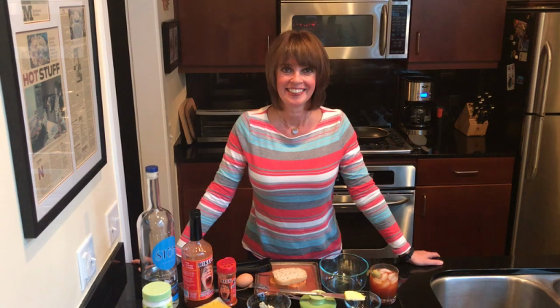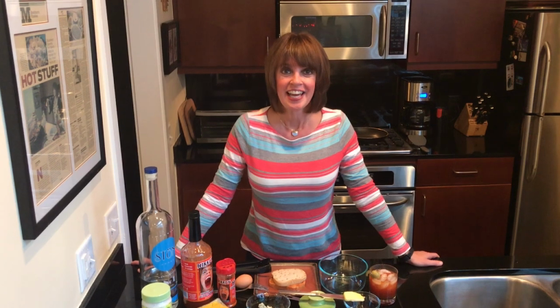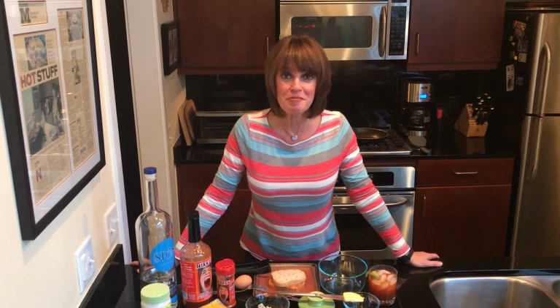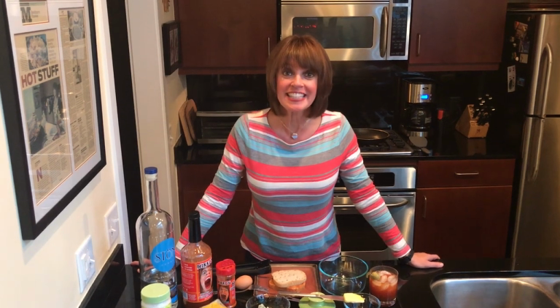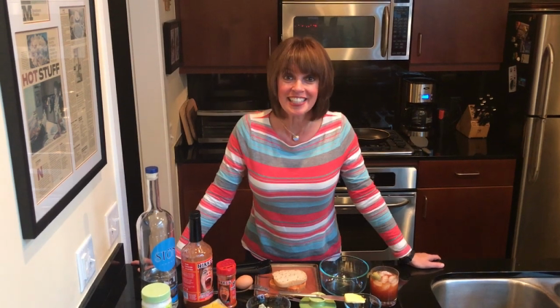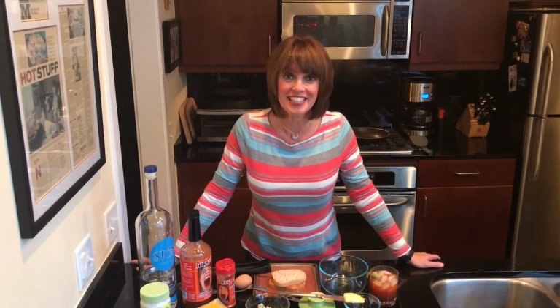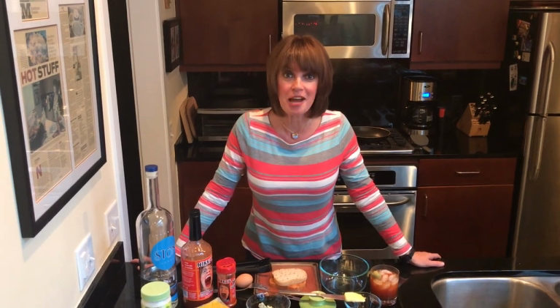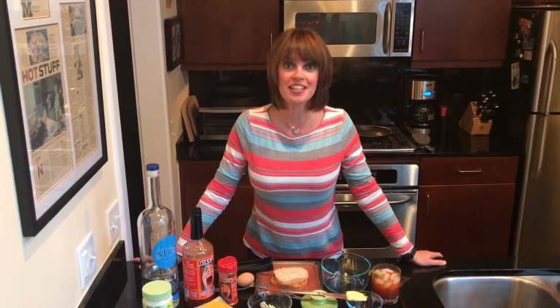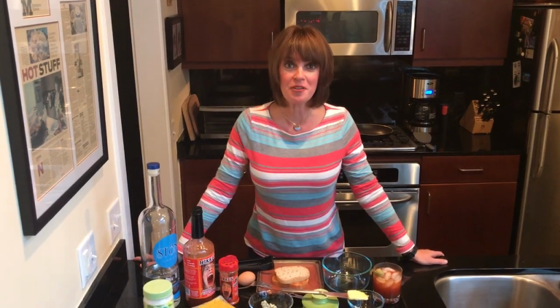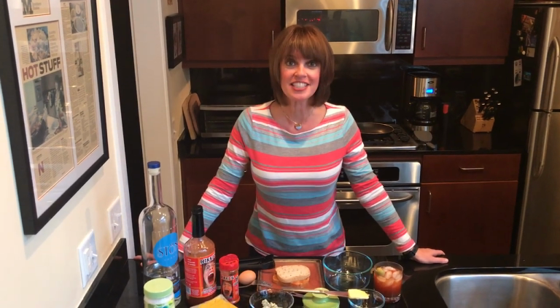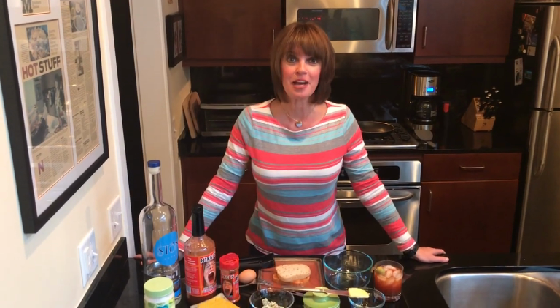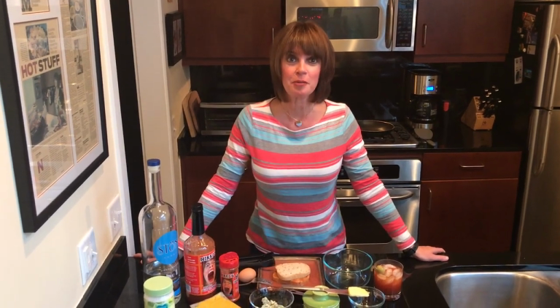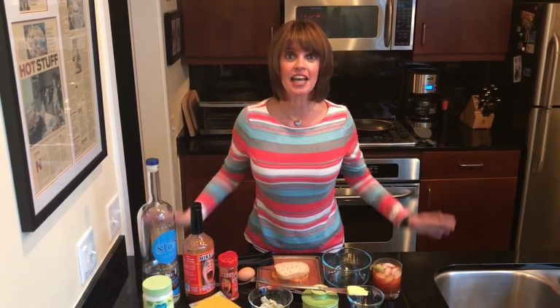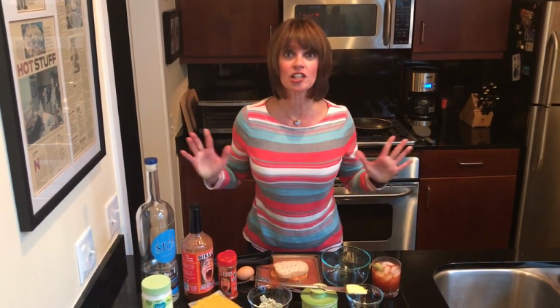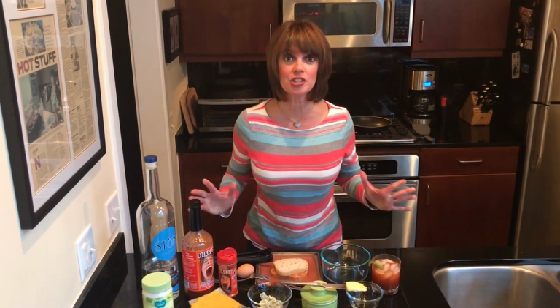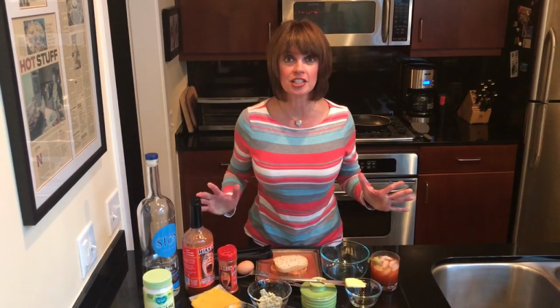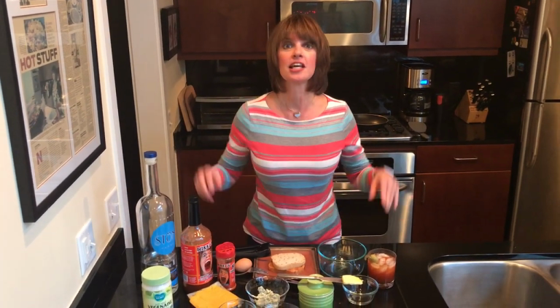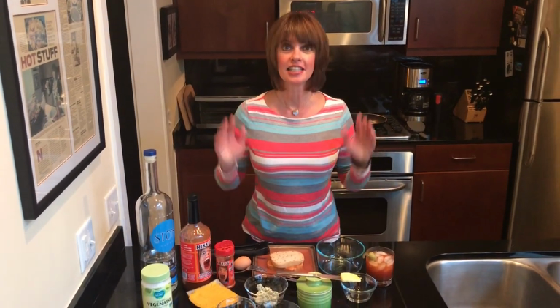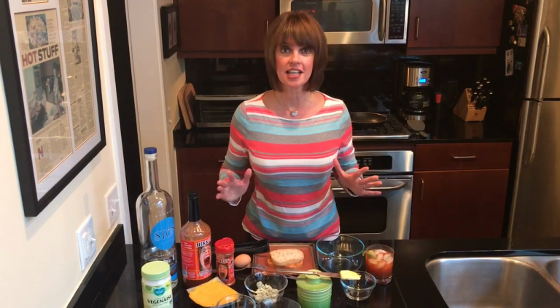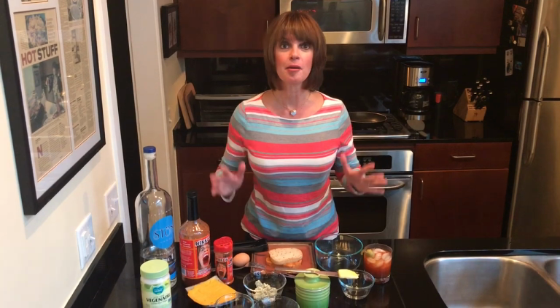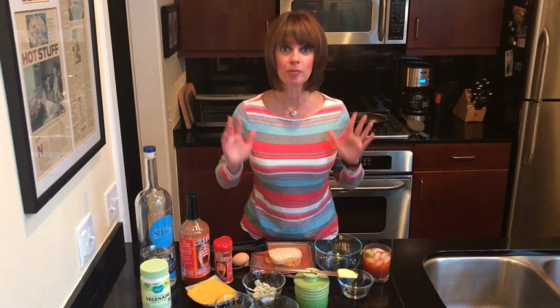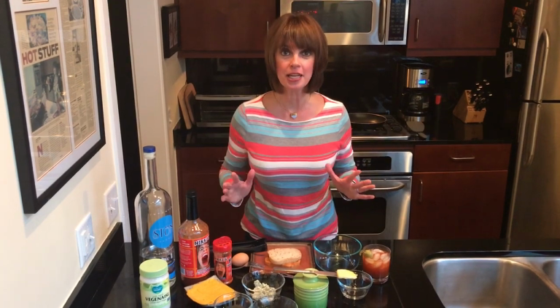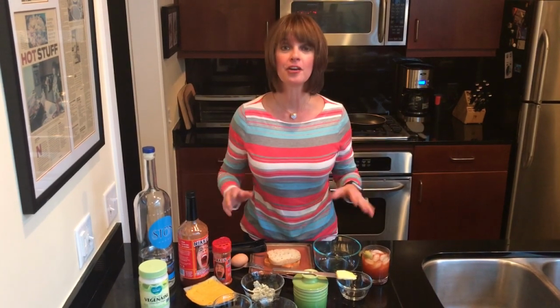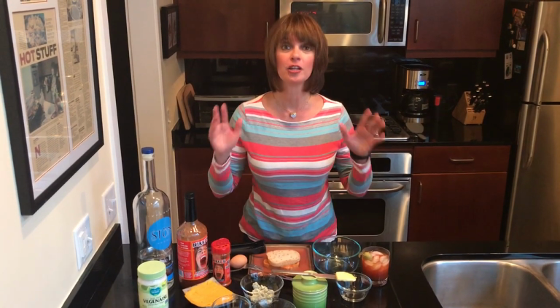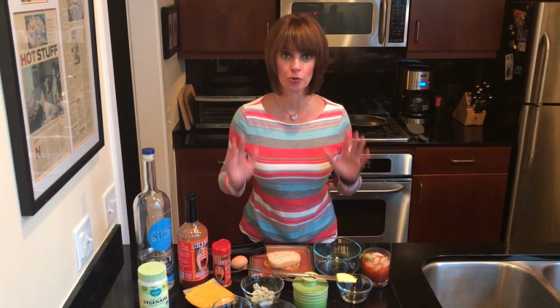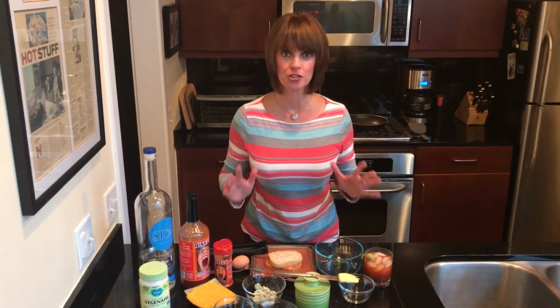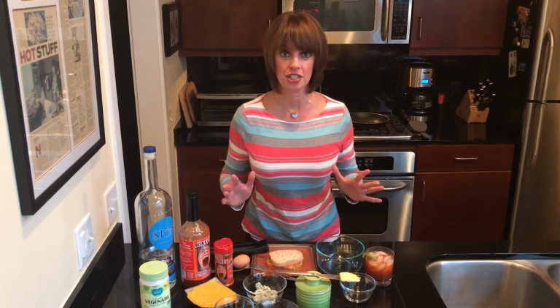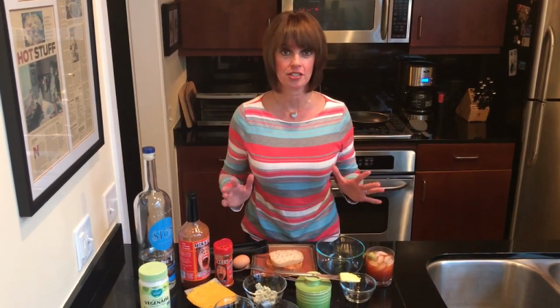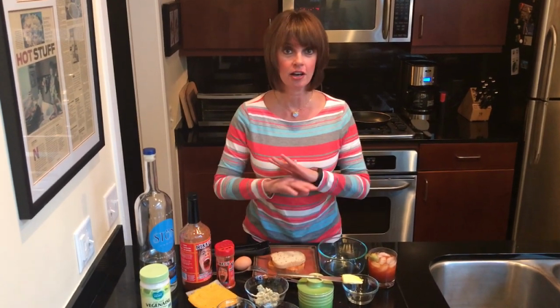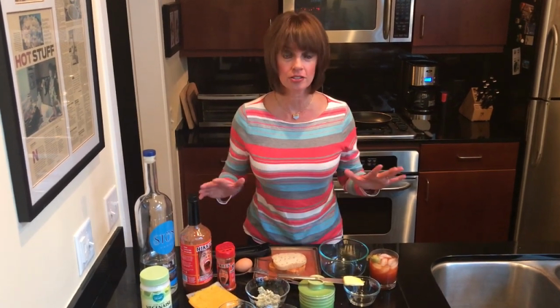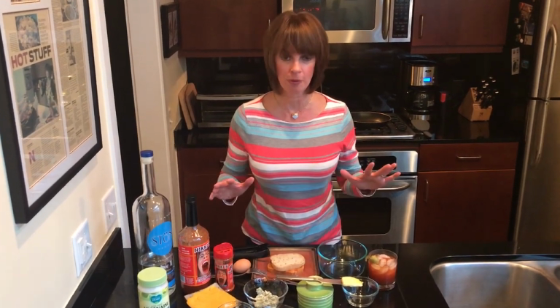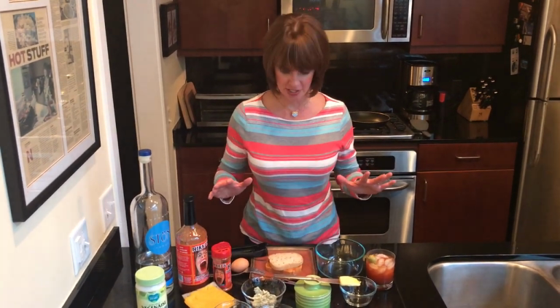Hey everybody, it's Nikki with Nikki's Hot Products in Memphis, and today we're going to make a delicious Nikki's Hot Bloody Mary grilled cheese. So amazing.